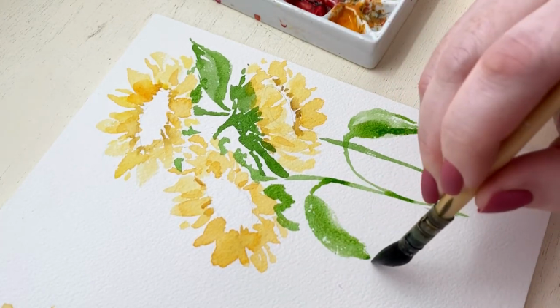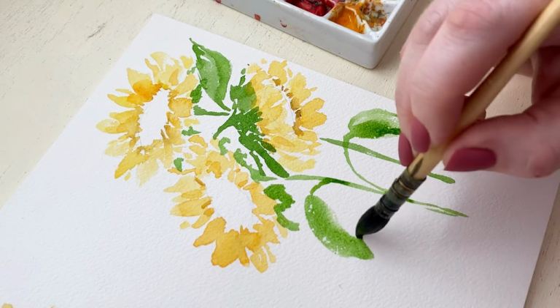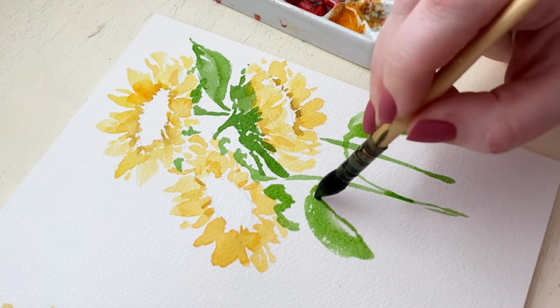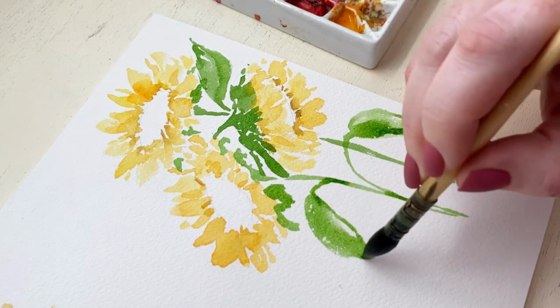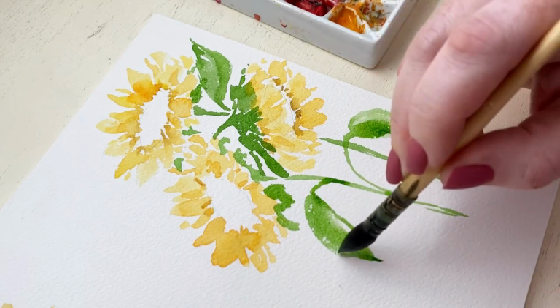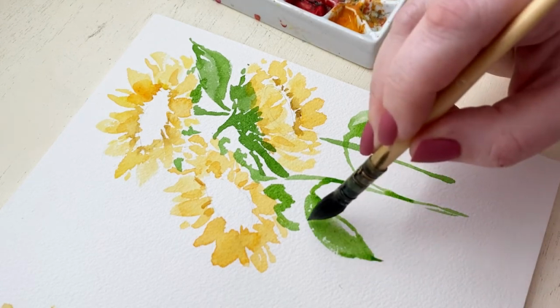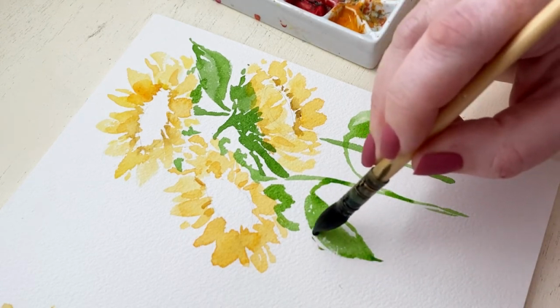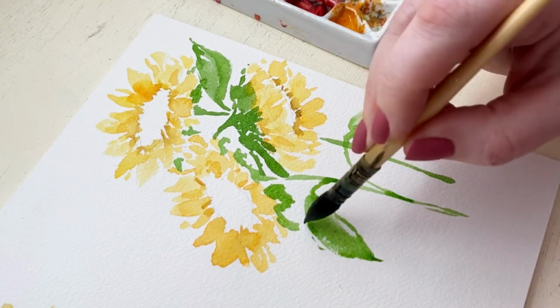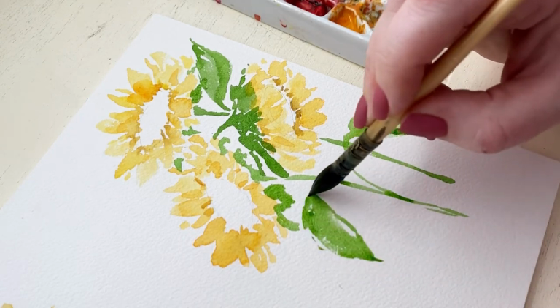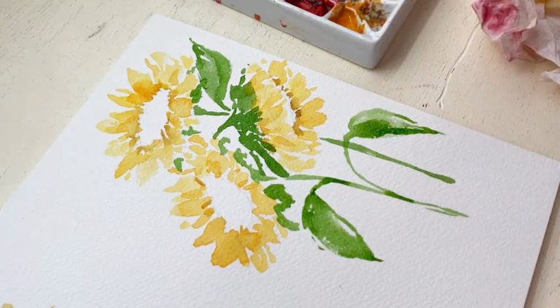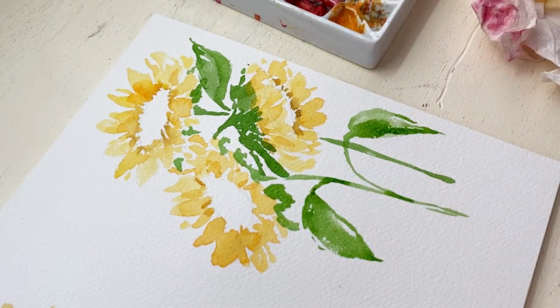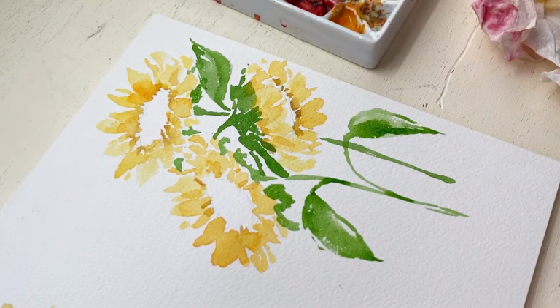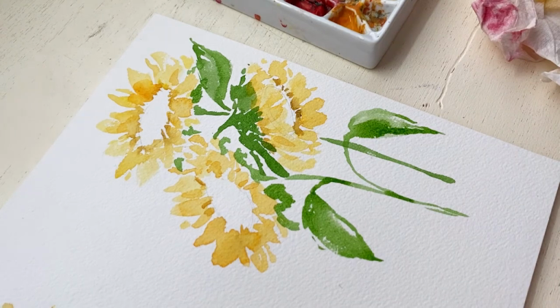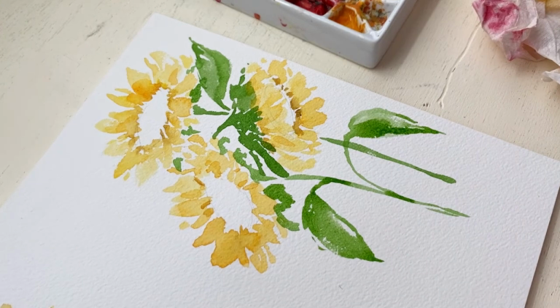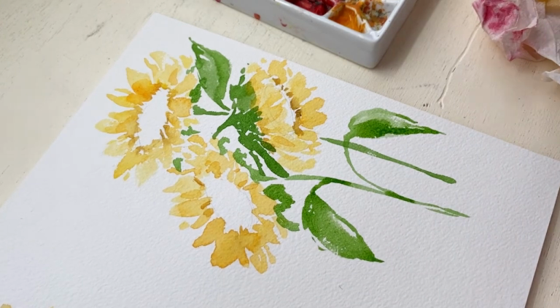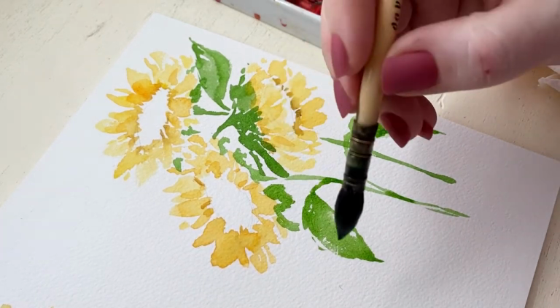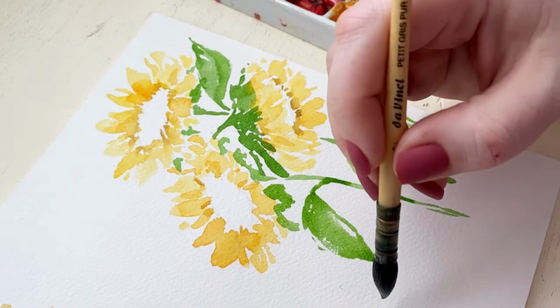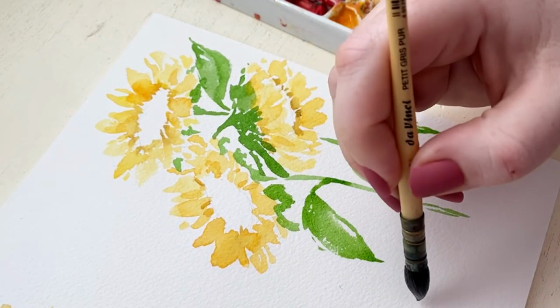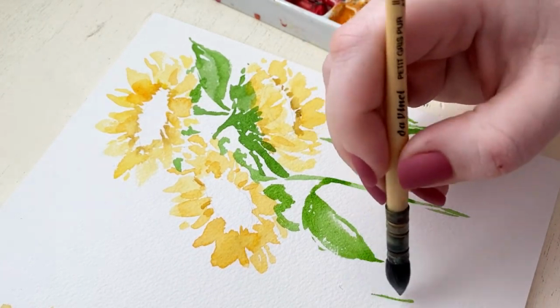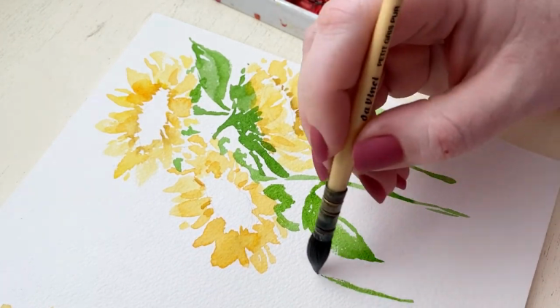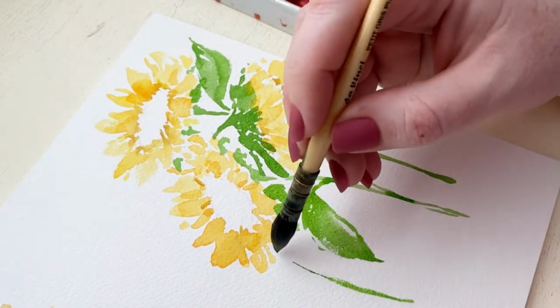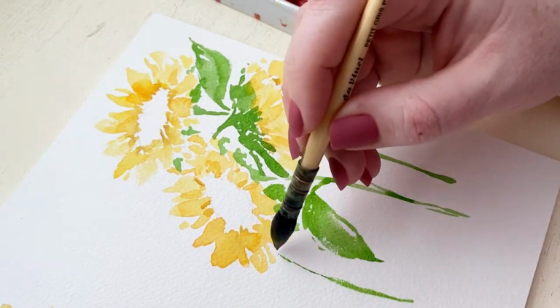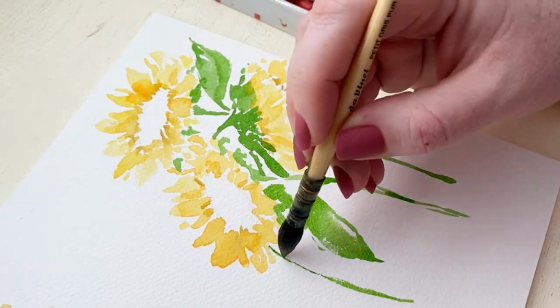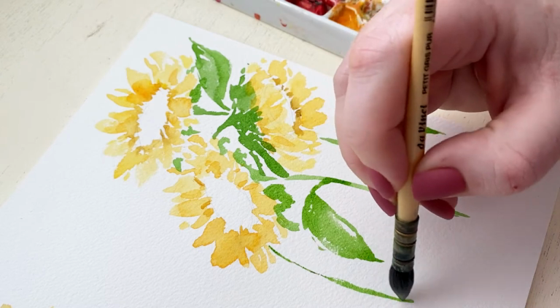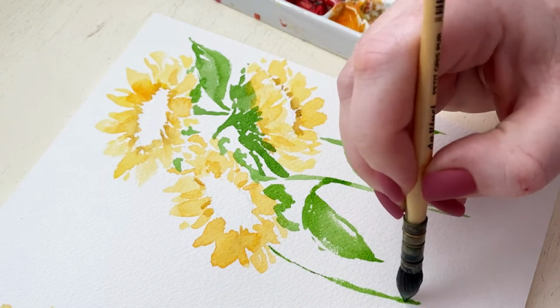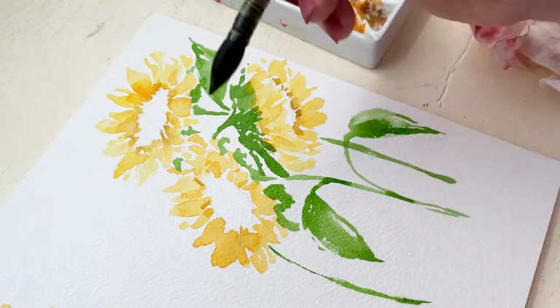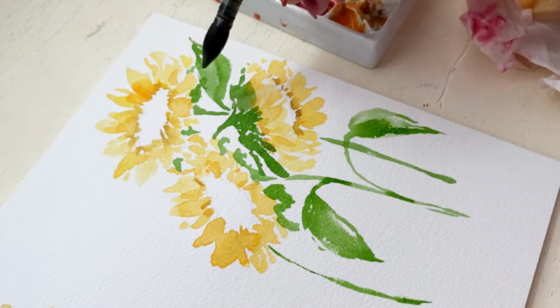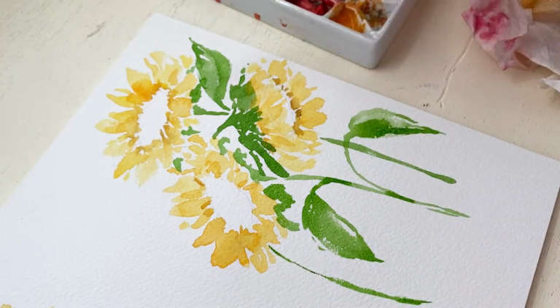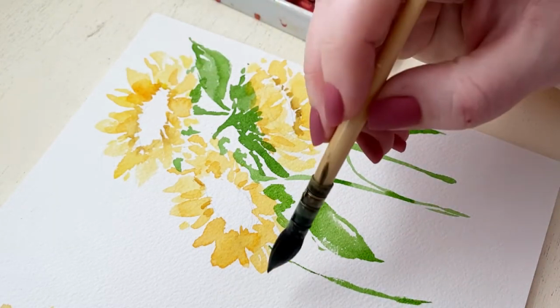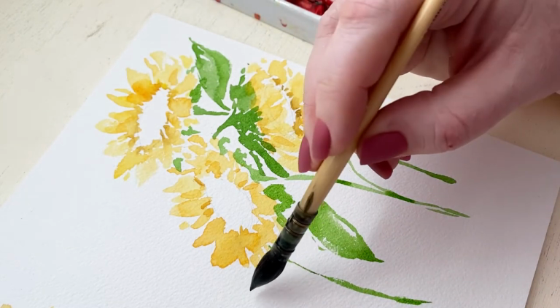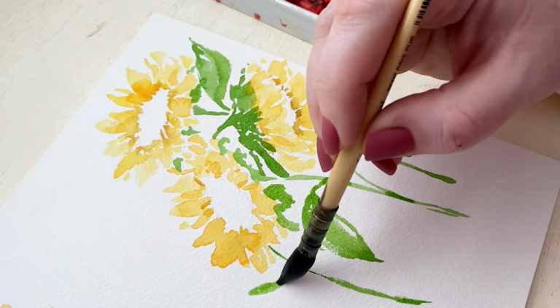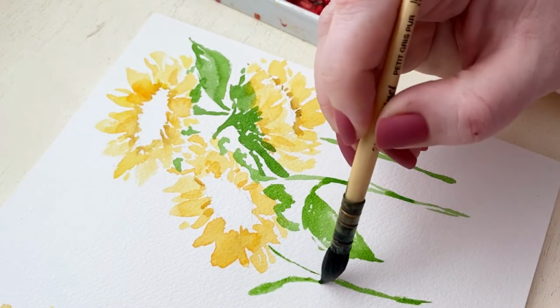I'm keeping them really loose, nice and light with lots of white space as well. The reason I try to use different brushes depending on what I'm painting is because I like to let the brush kind of lead the direction of my strokes.